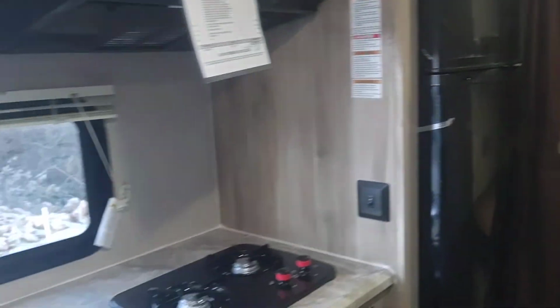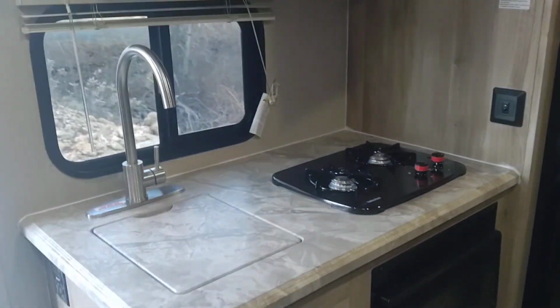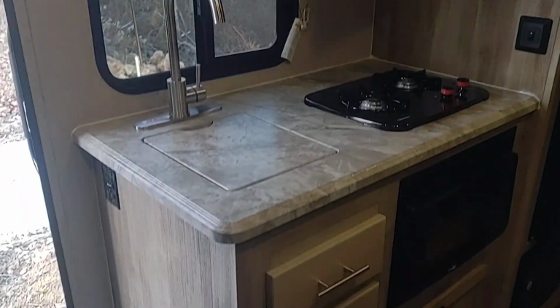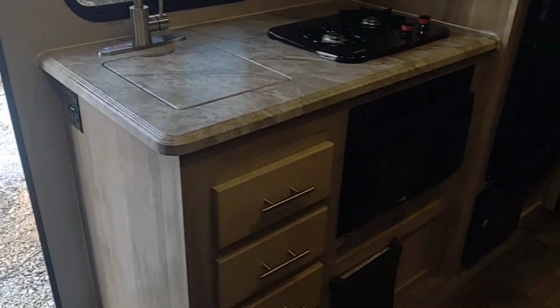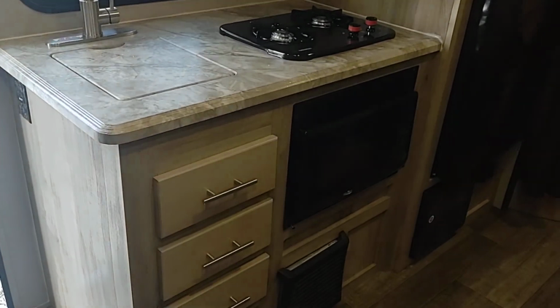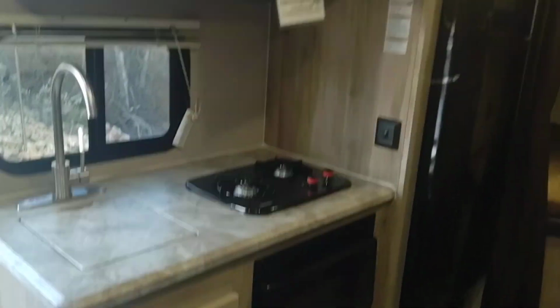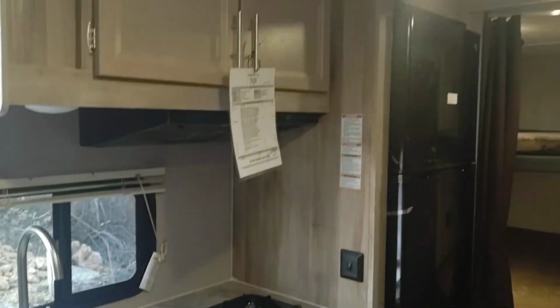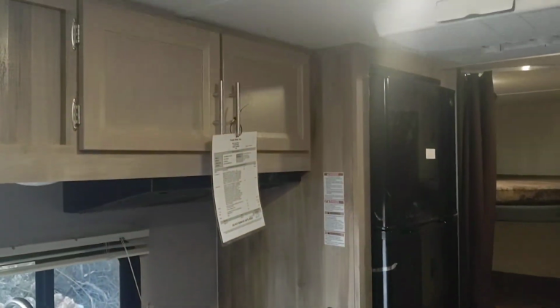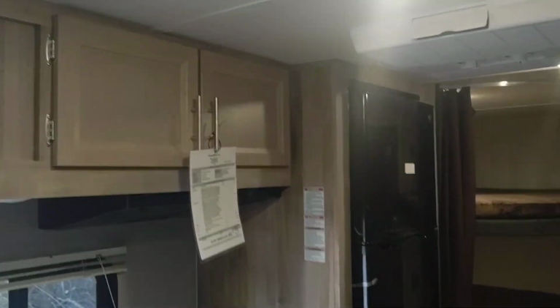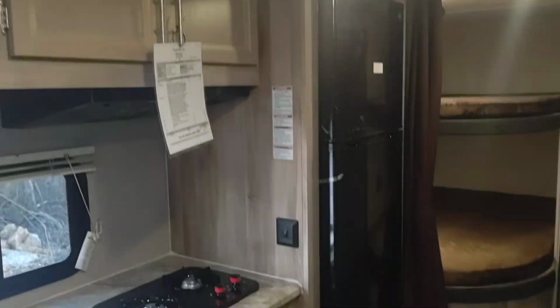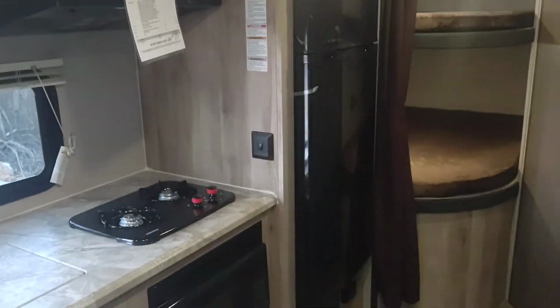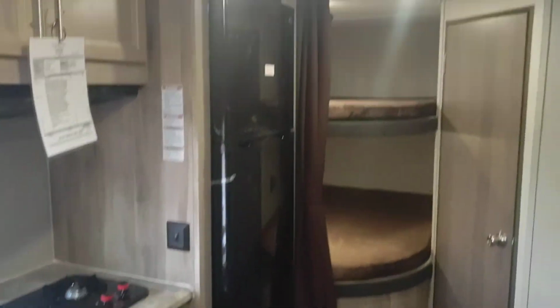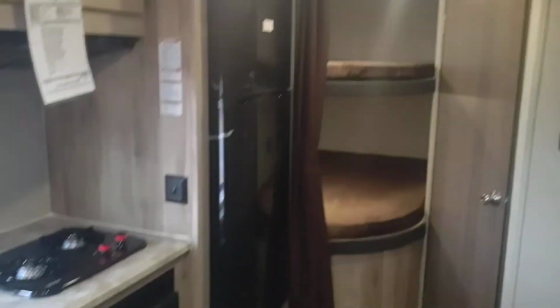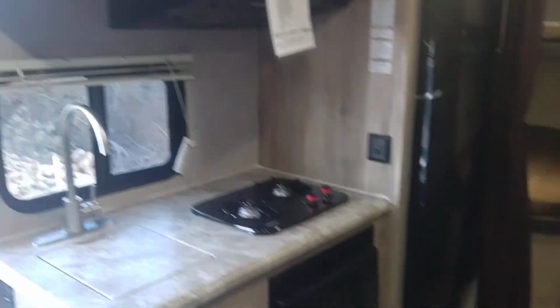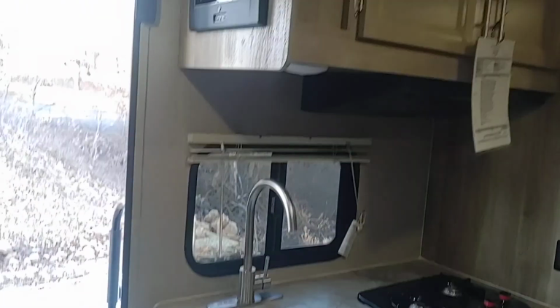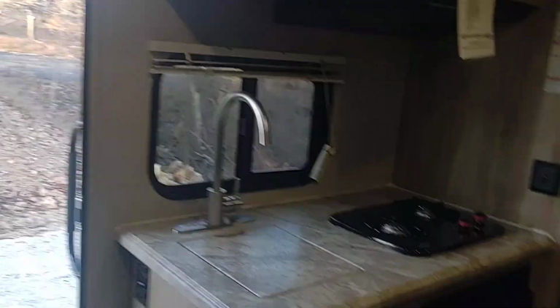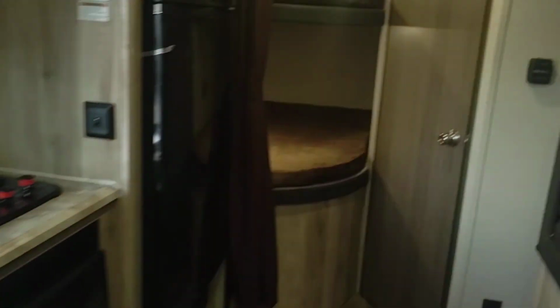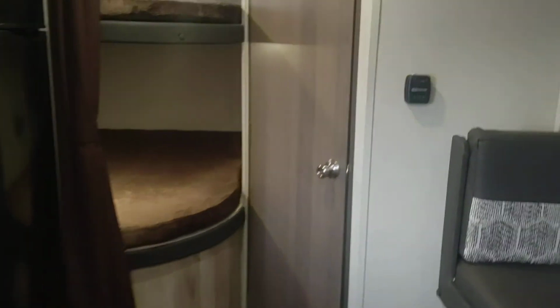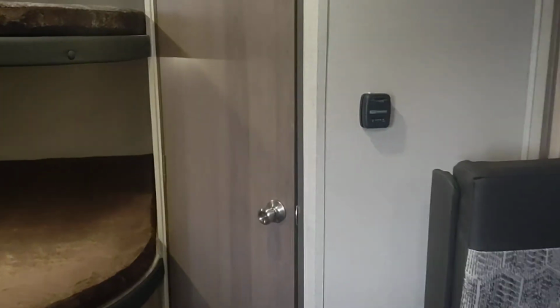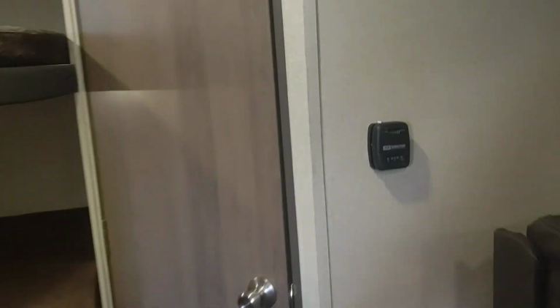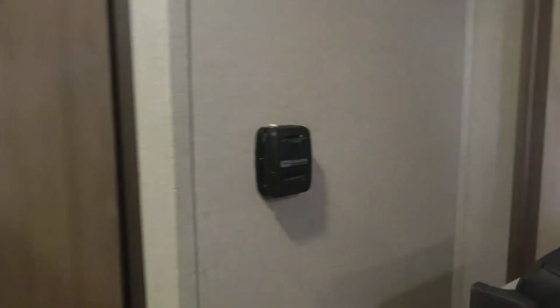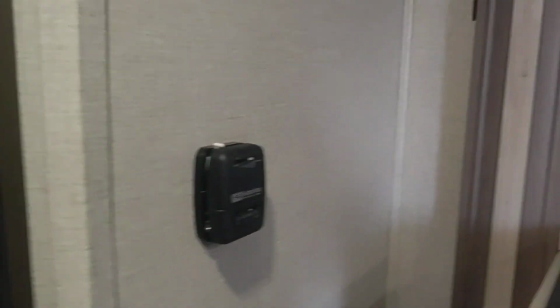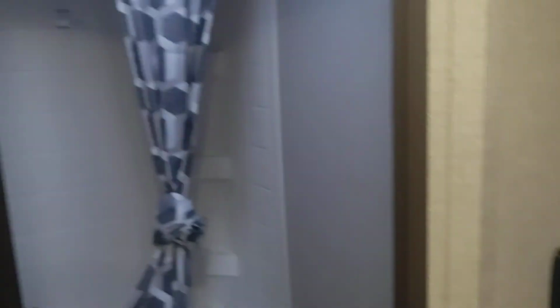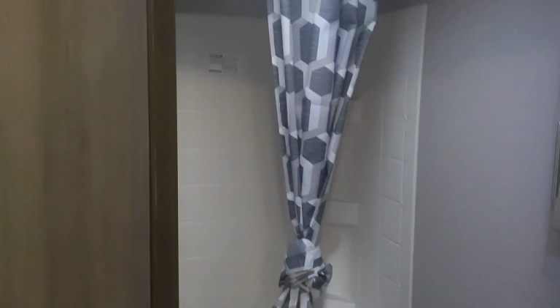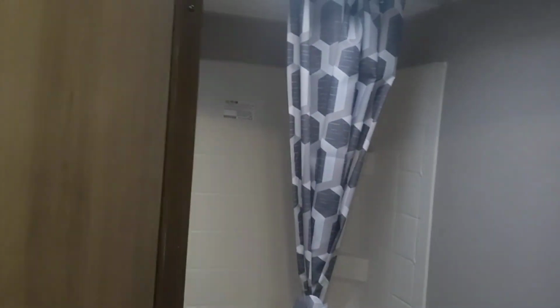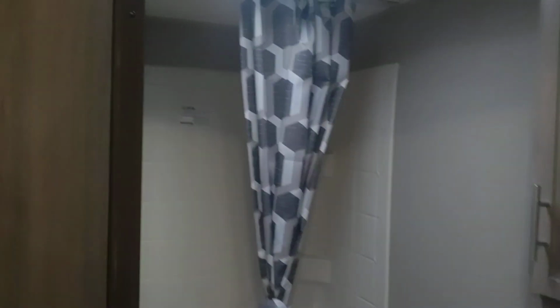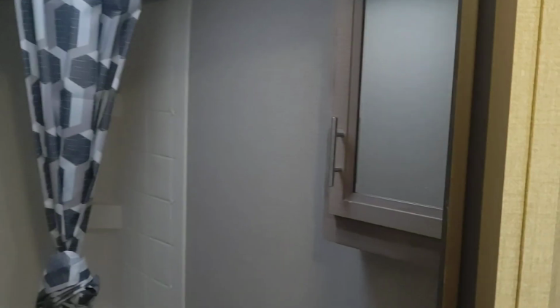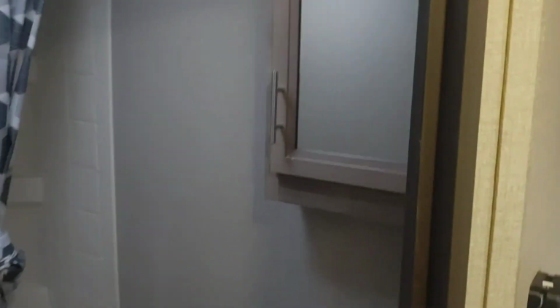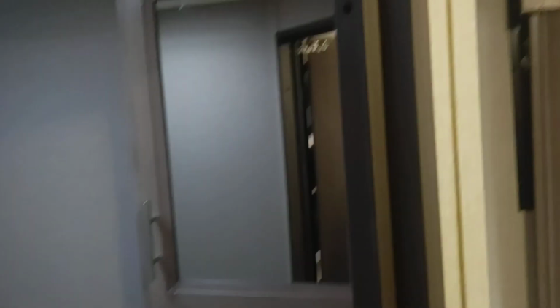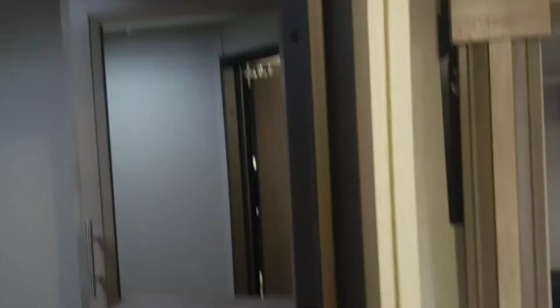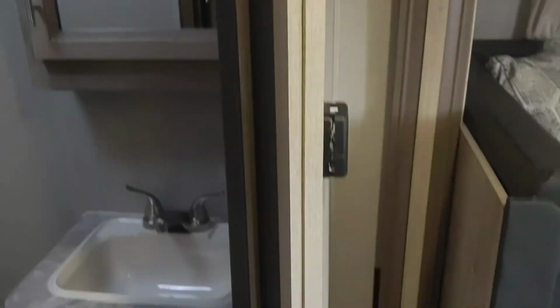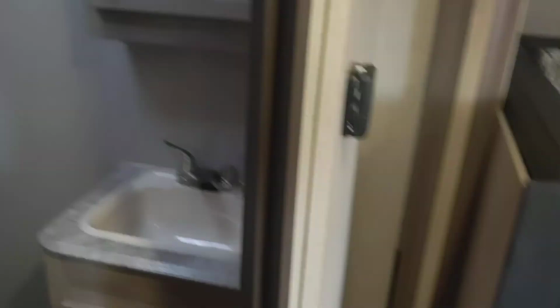Here is your kitchen. You've got a little microwave down there. That is a 12-volt refrigerator, 10 cubic foot. And back here in the bathroom, you've got a nice shower back there, and it's got your medicine cabinet and your vanity.